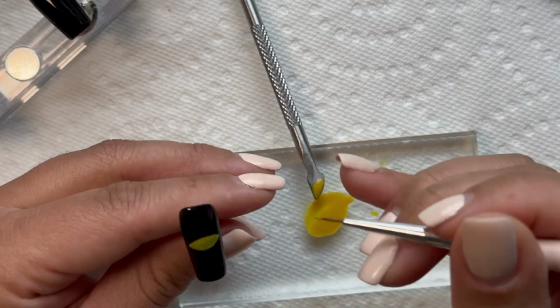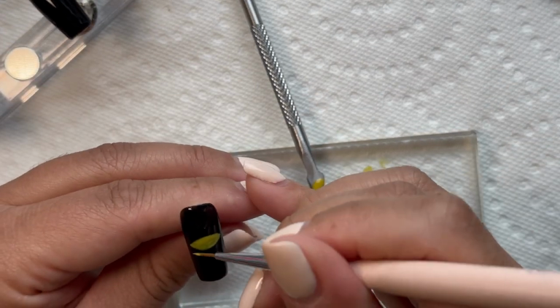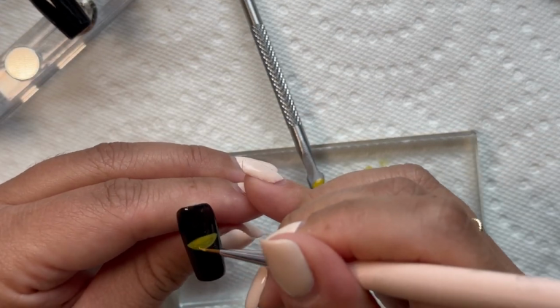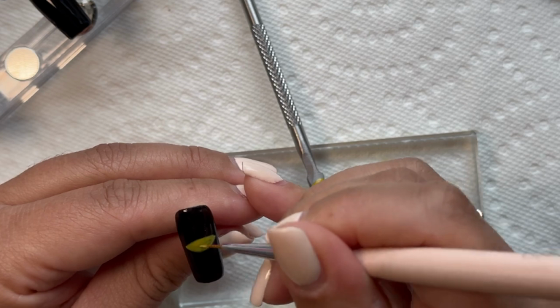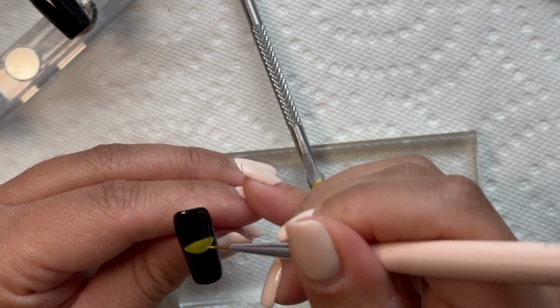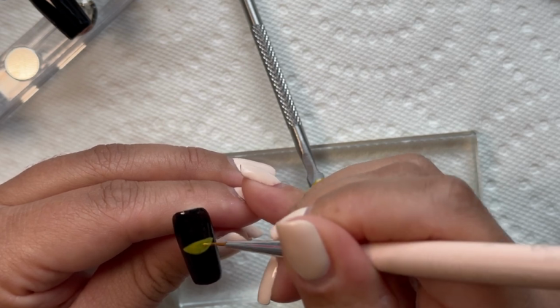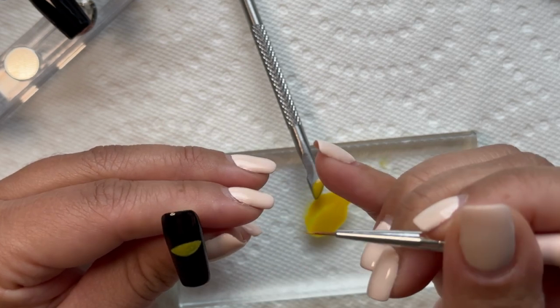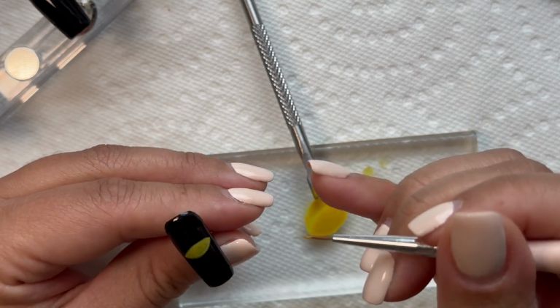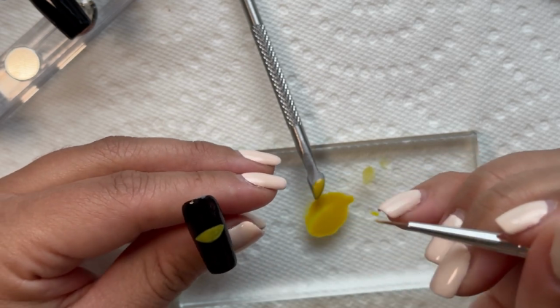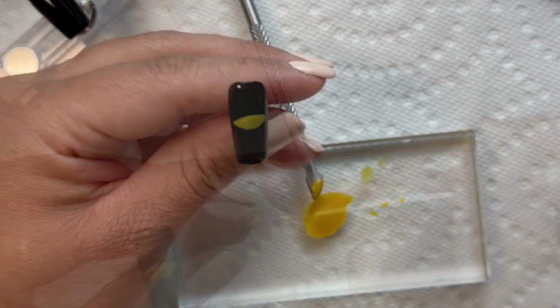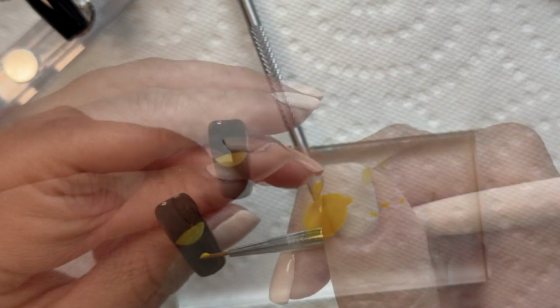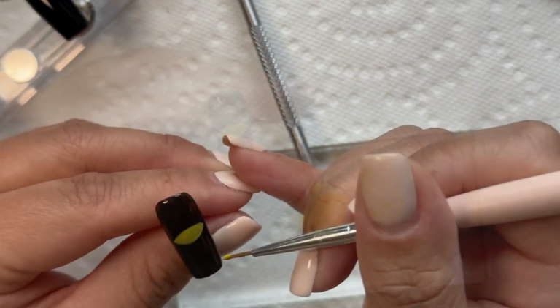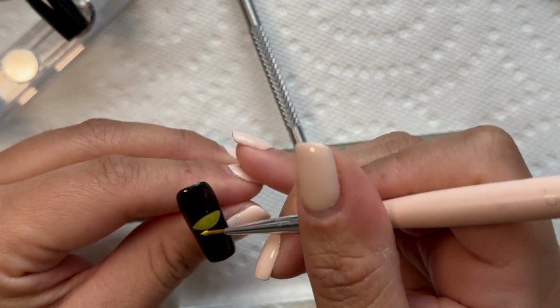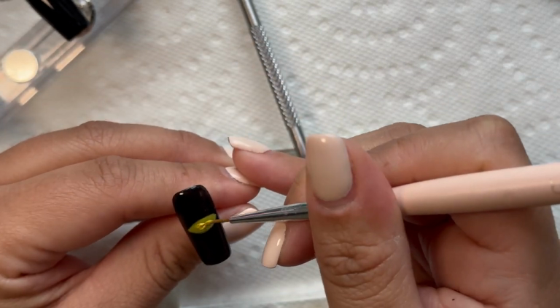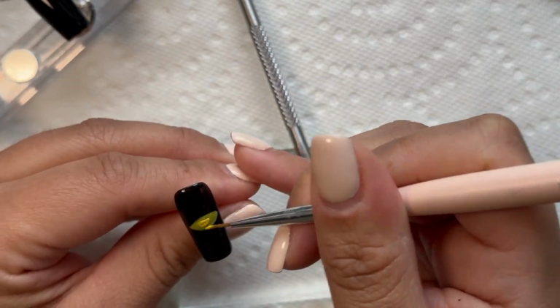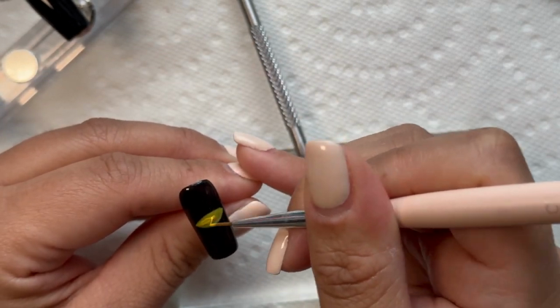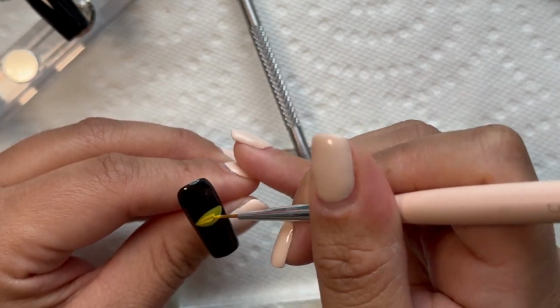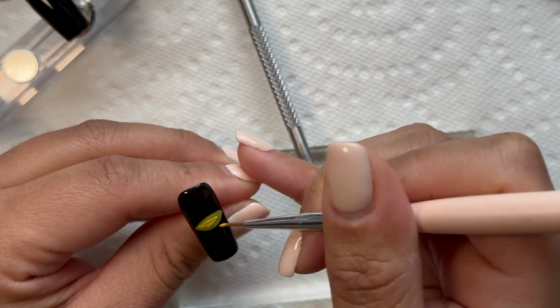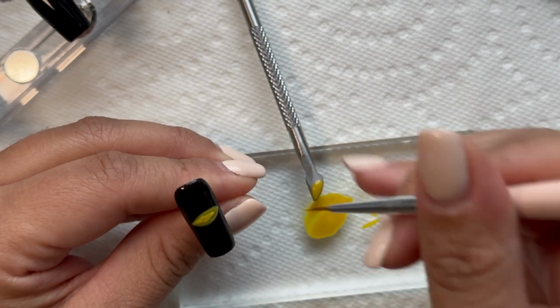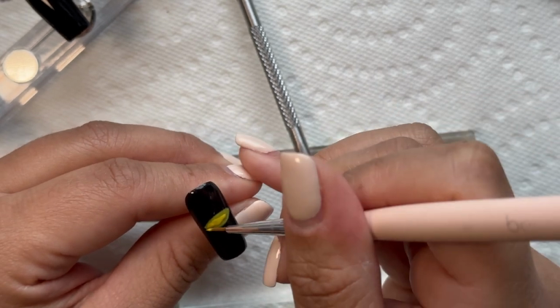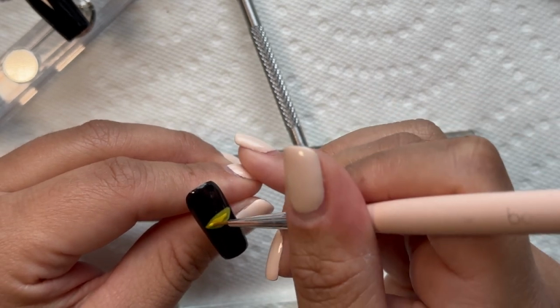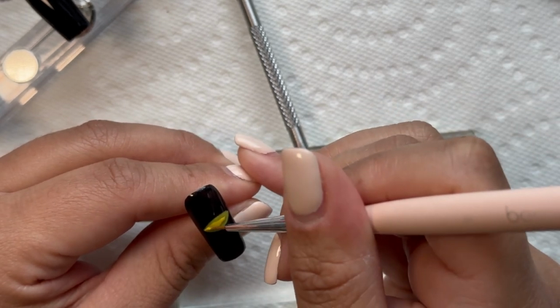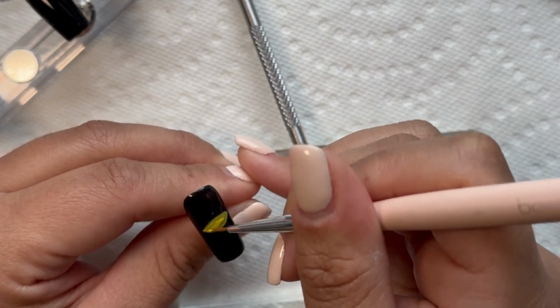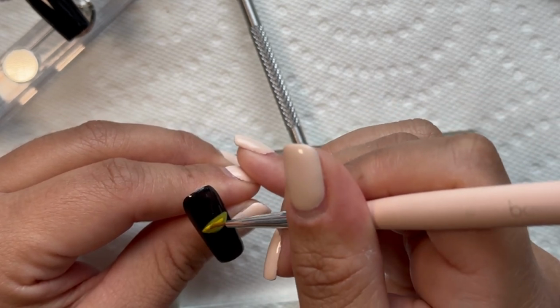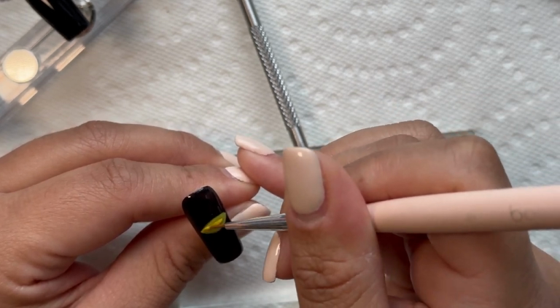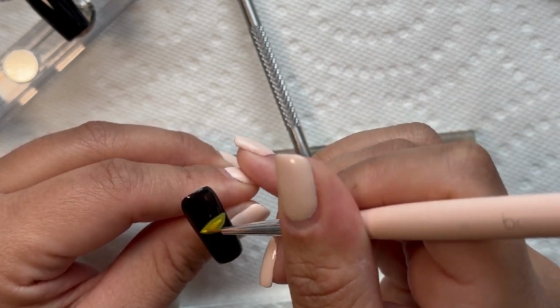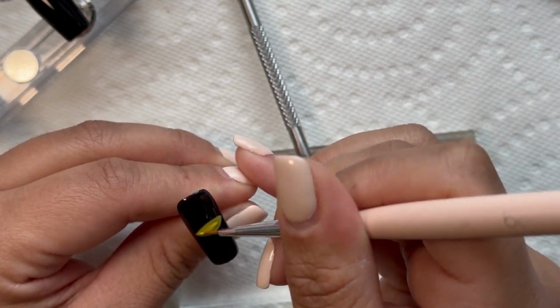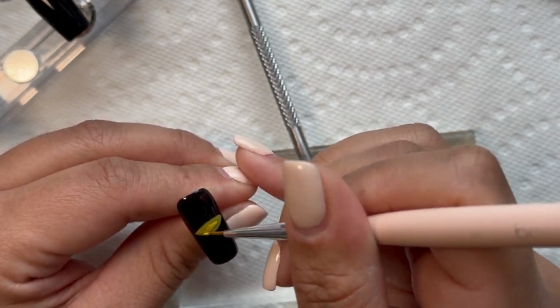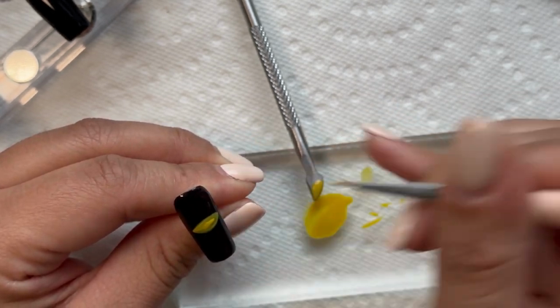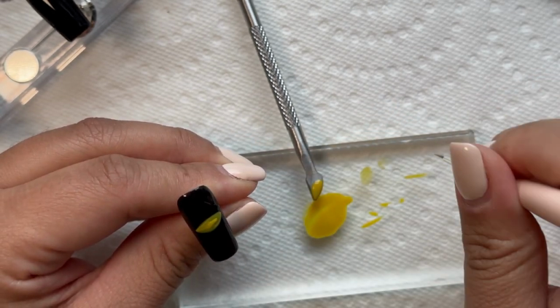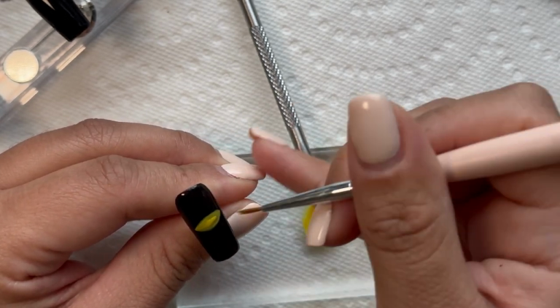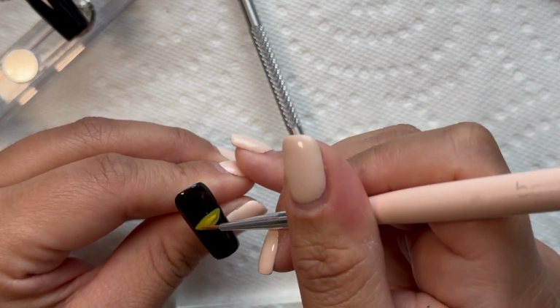Since this yellow is sheer as well, I went ahead and did a second coat and then a third coat, because I felt it was necessary to bring that beautiful eye to life.